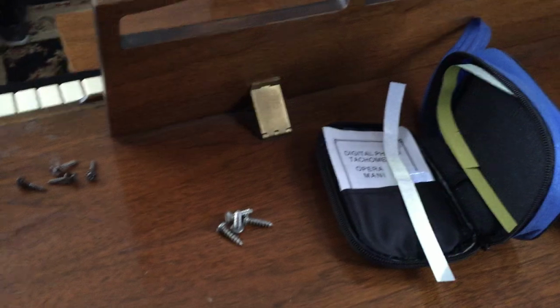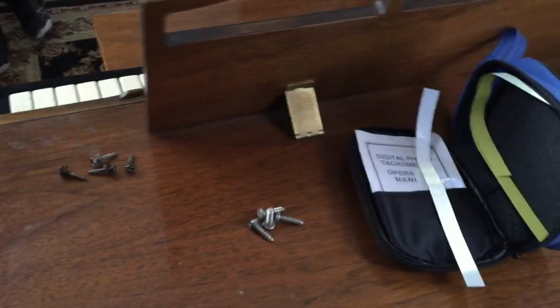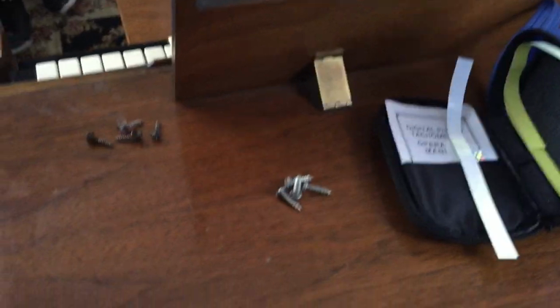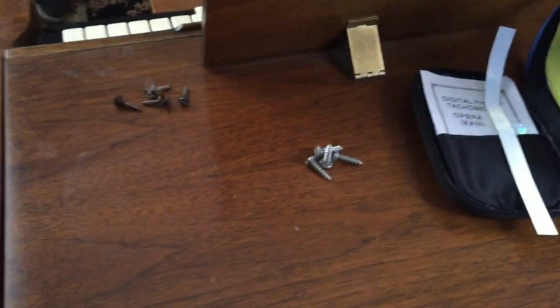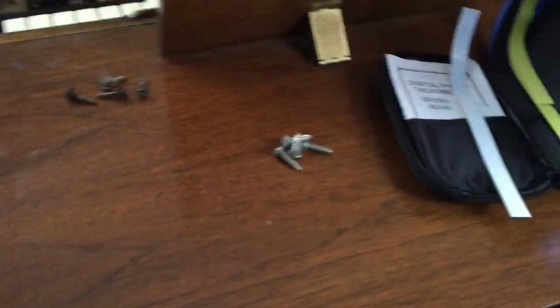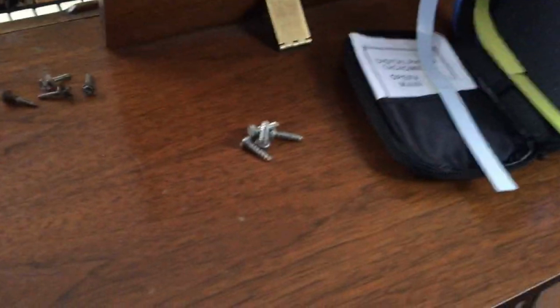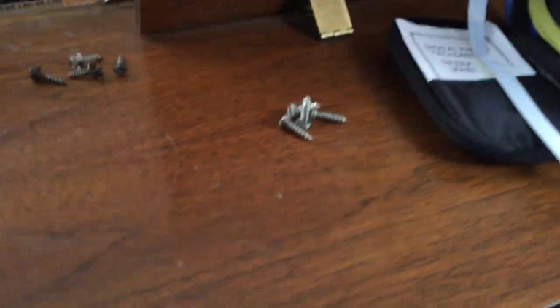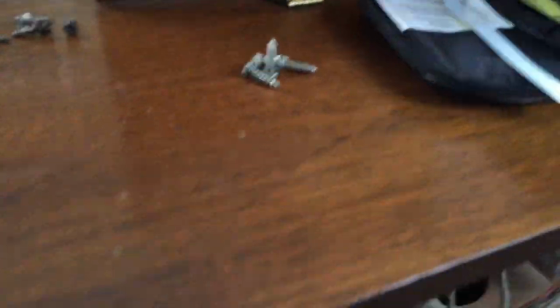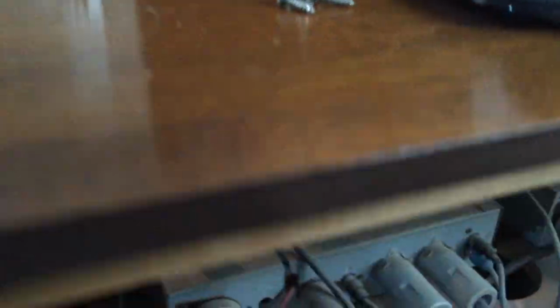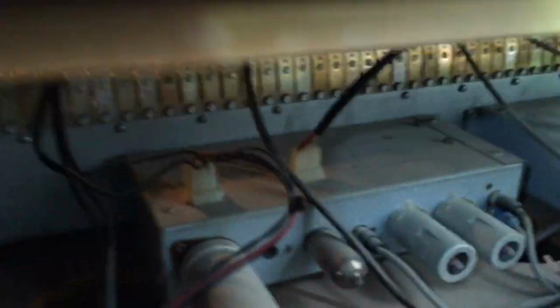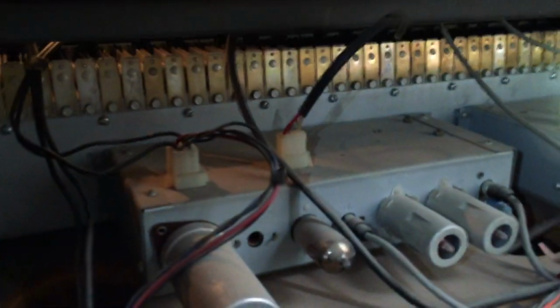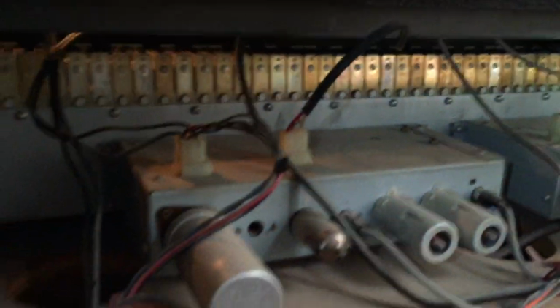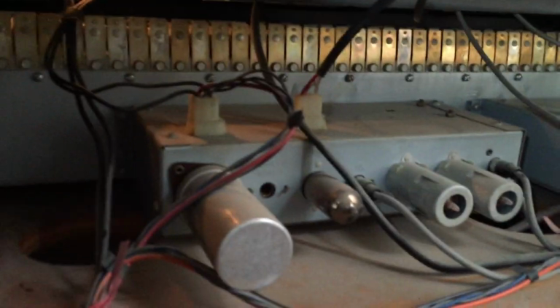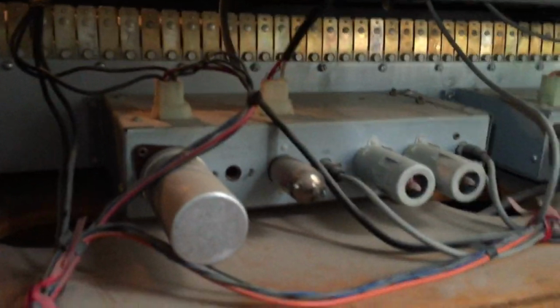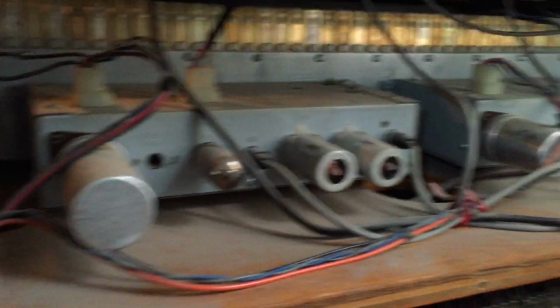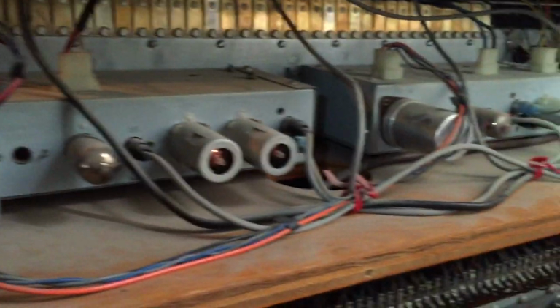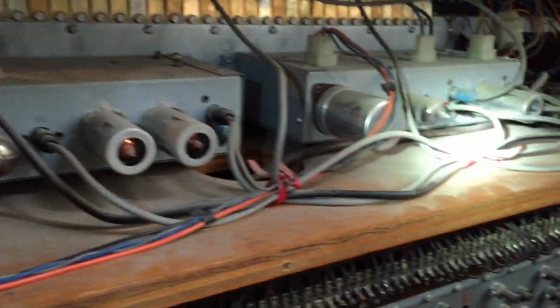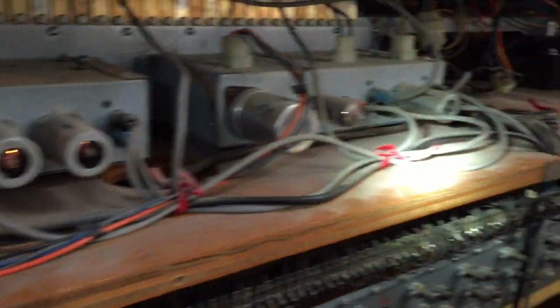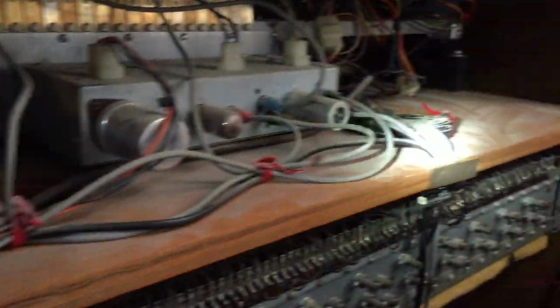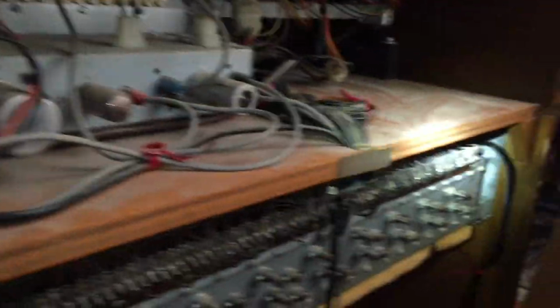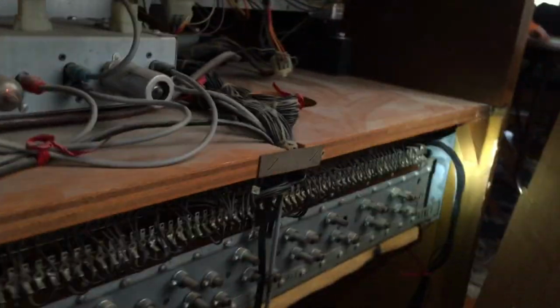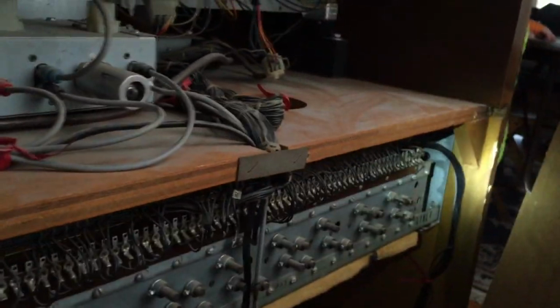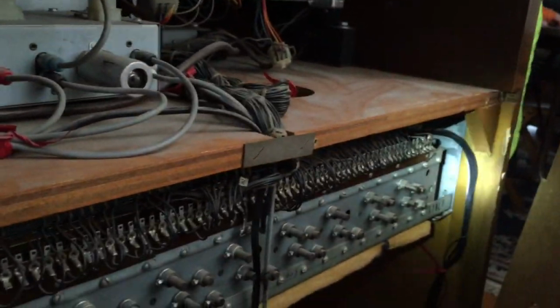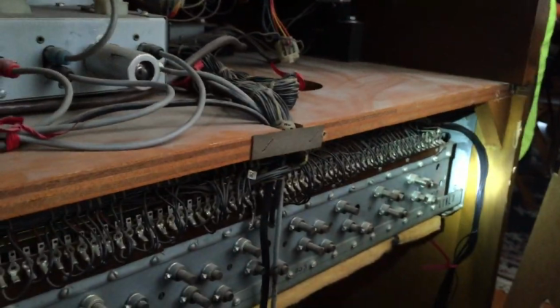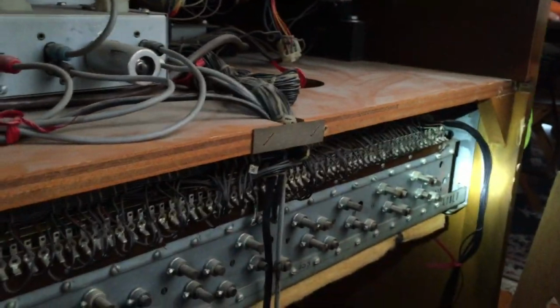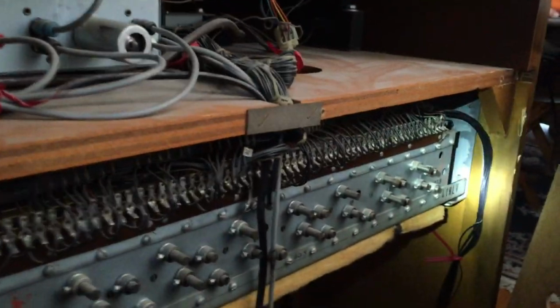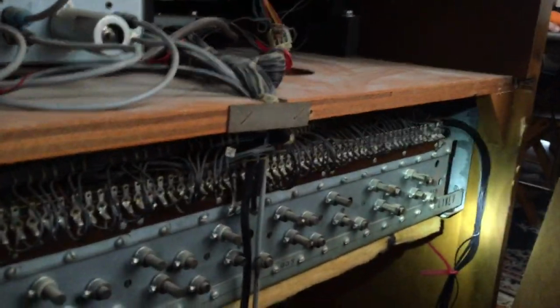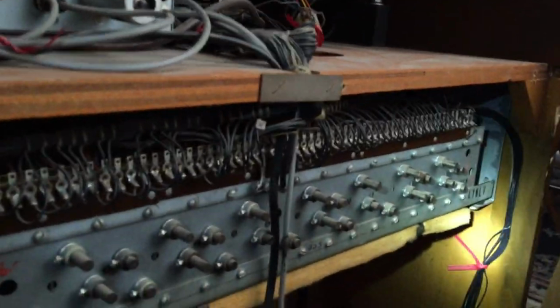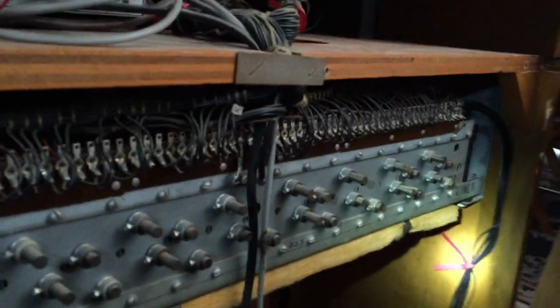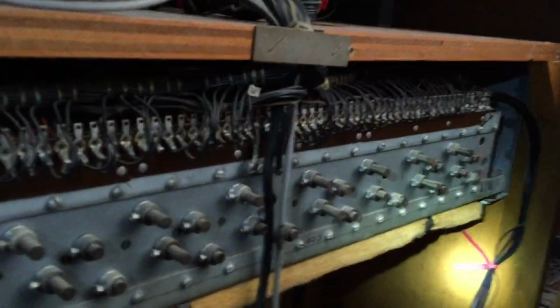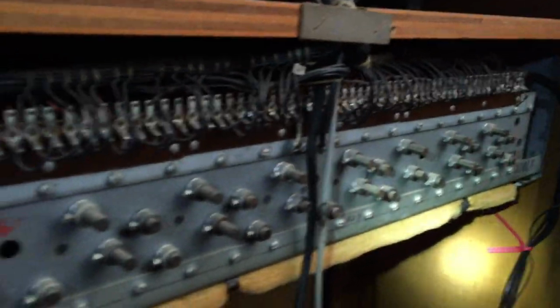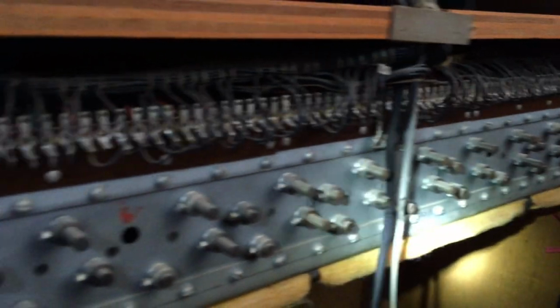We've already experimented with this, and we know that it pretty much works. So I'm reshooting this video. Here's the back of my Hammond, and you can see the tone generators here.